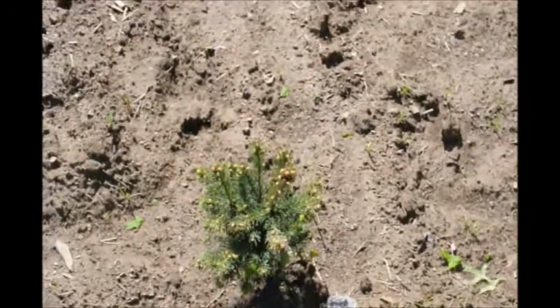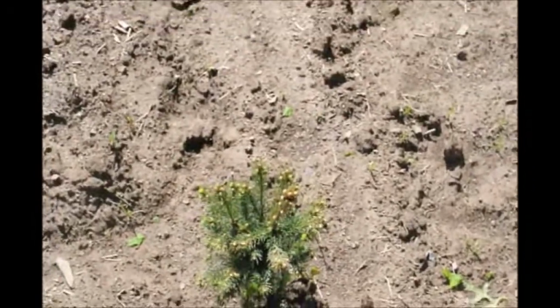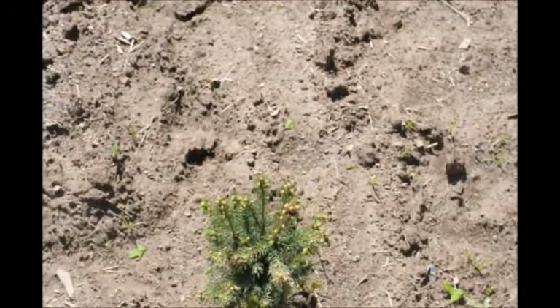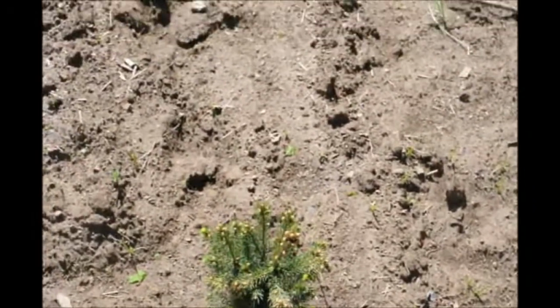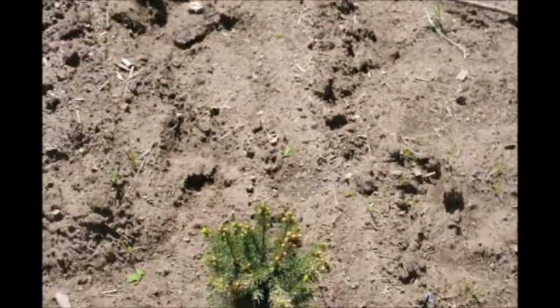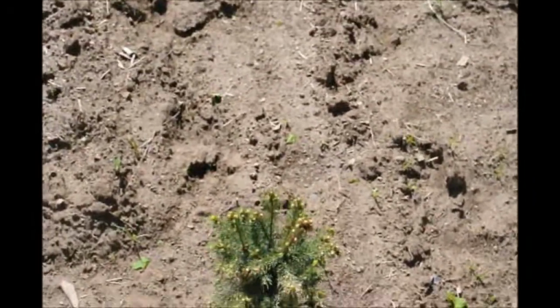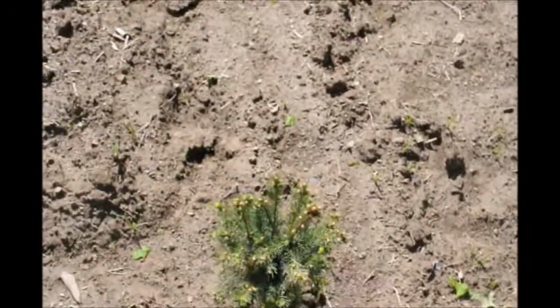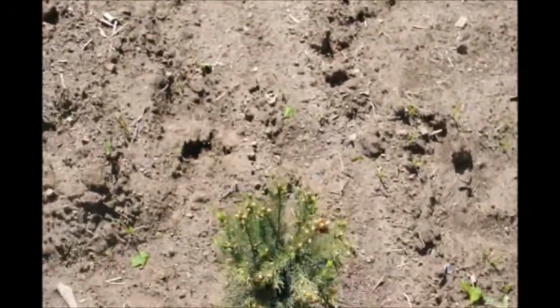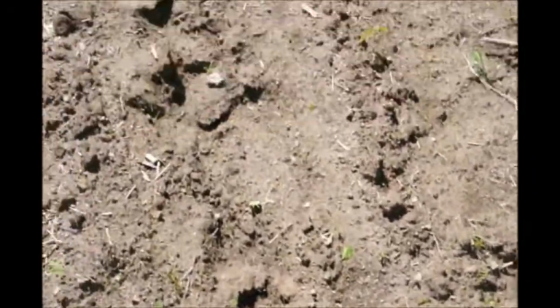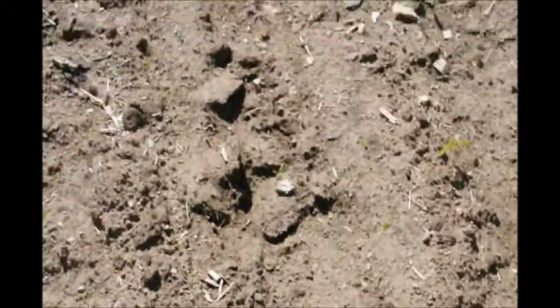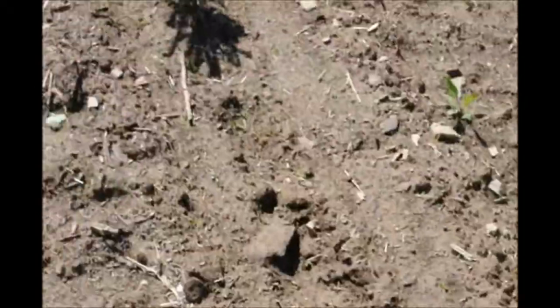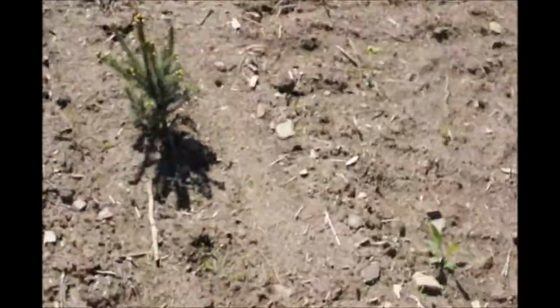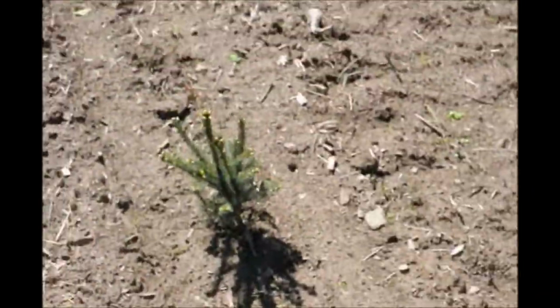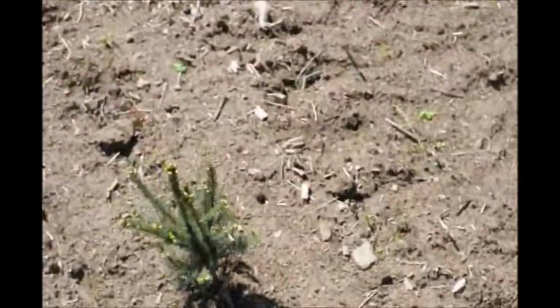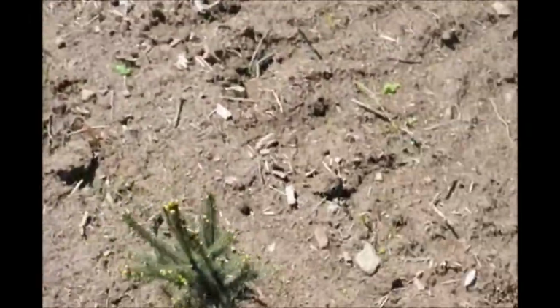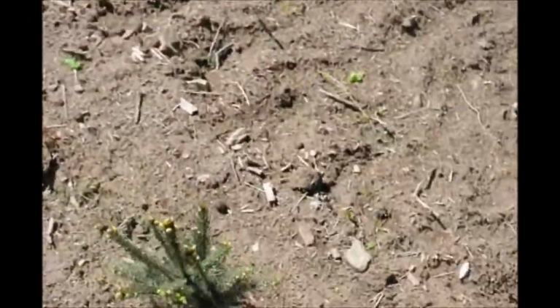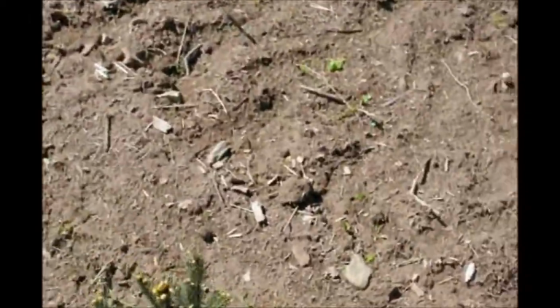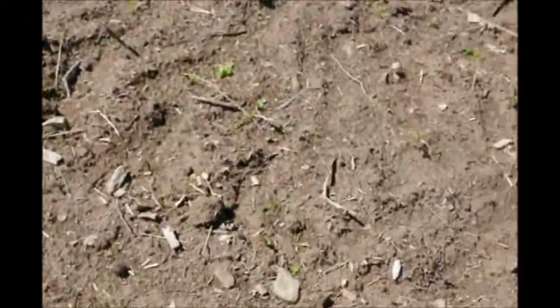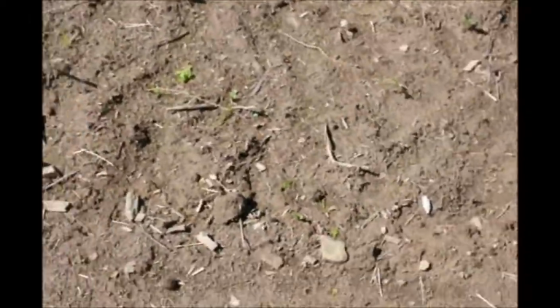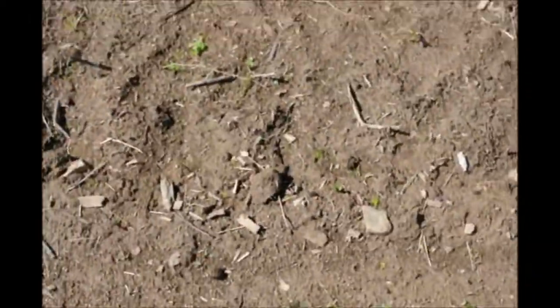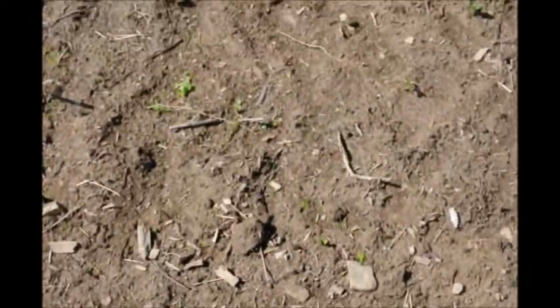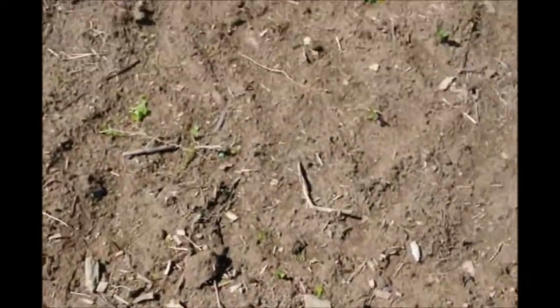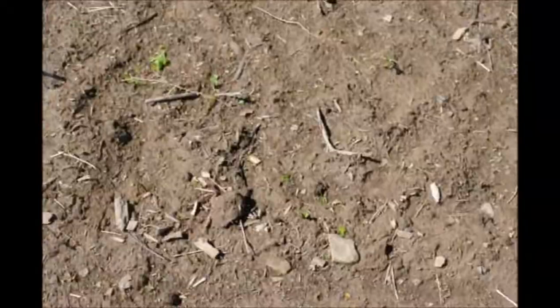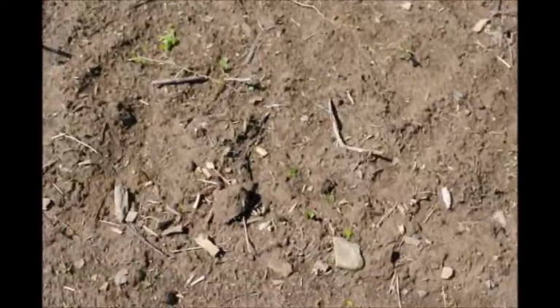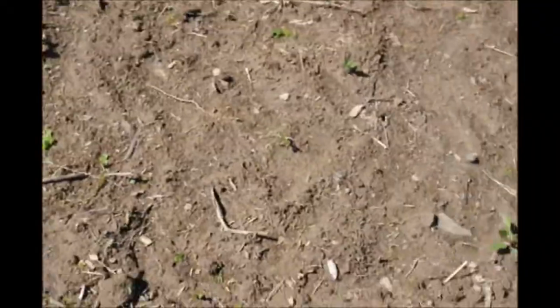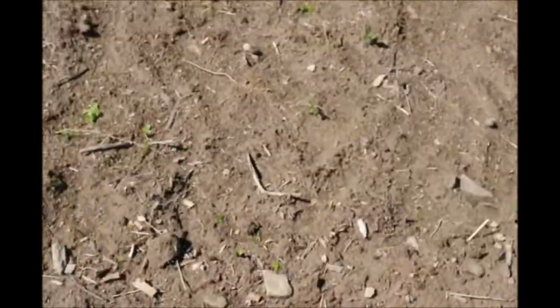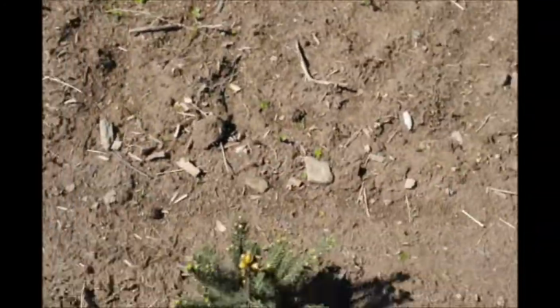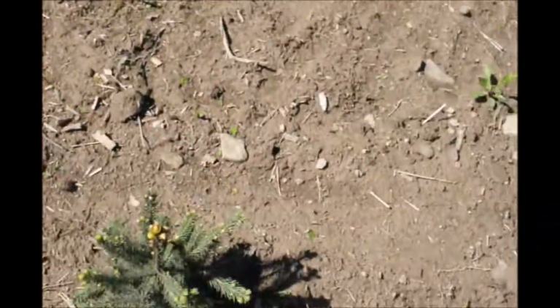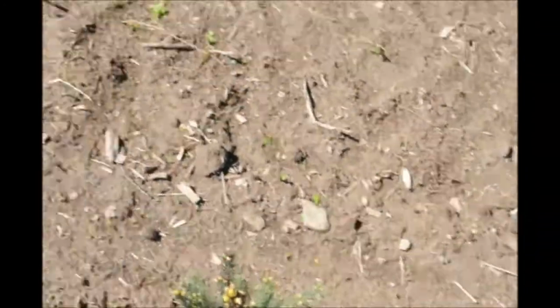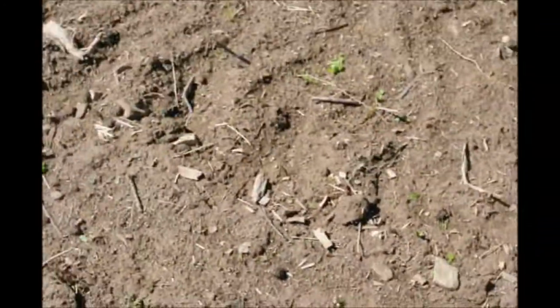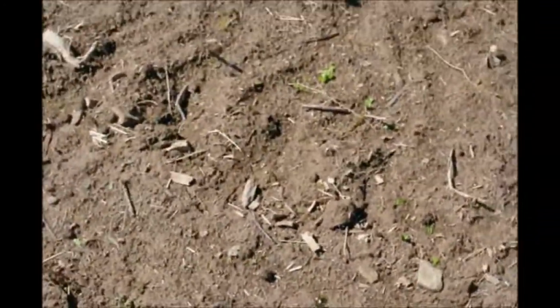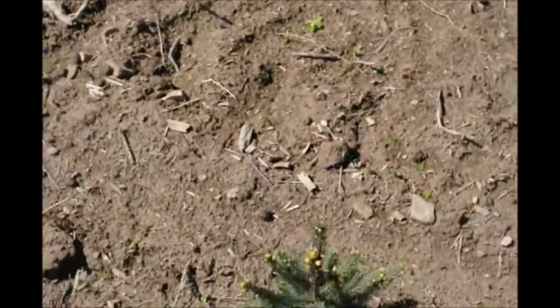We will have to go through these trees a number of times to straighten them. For example, this one right here is a little crooked, so we'll come back in and just push it in with our foot and get it straight.